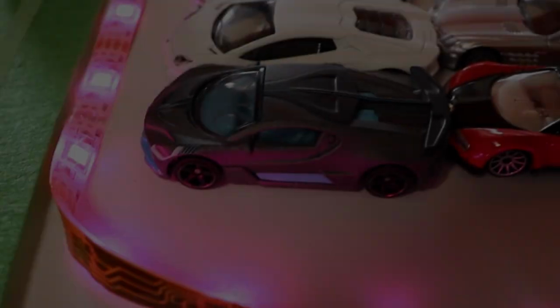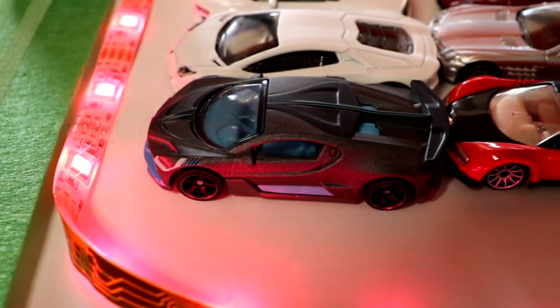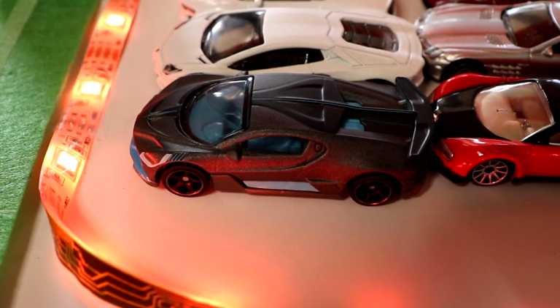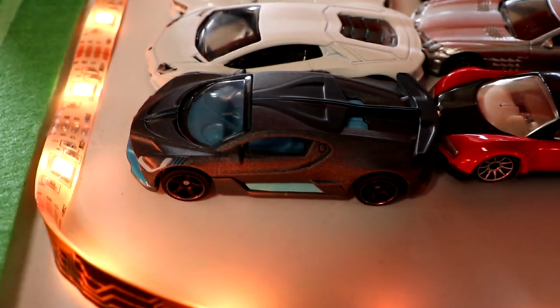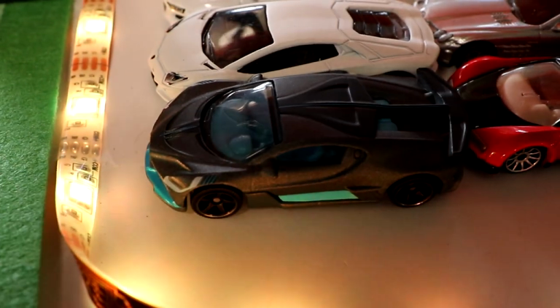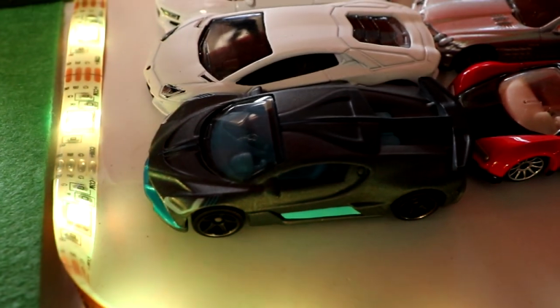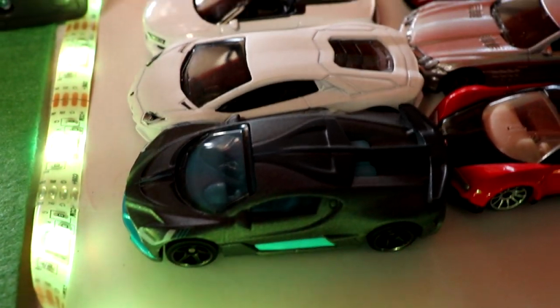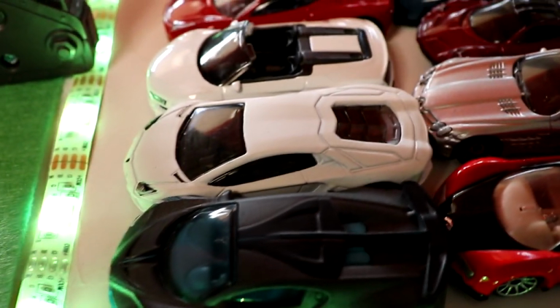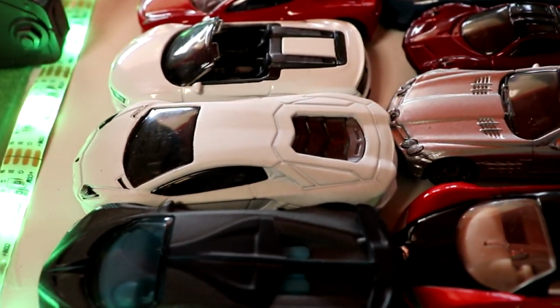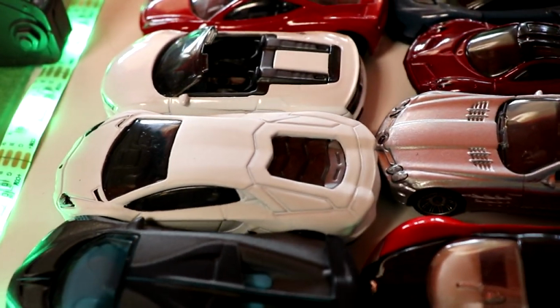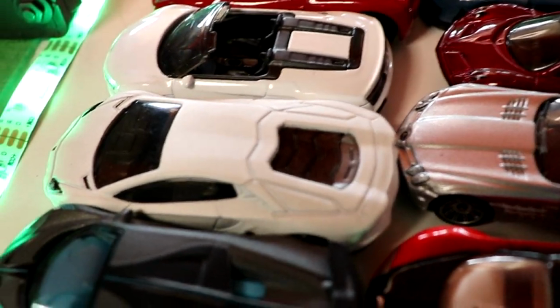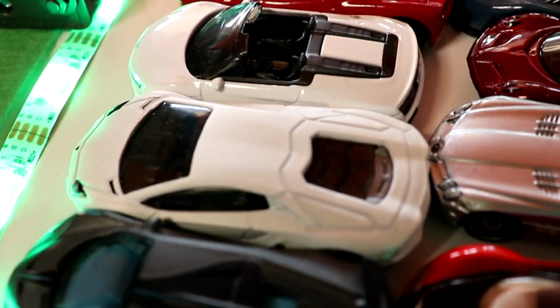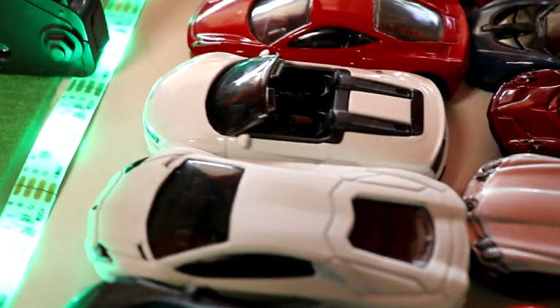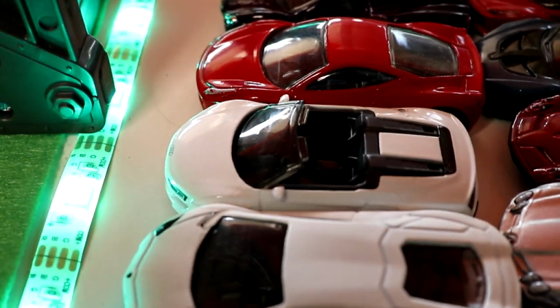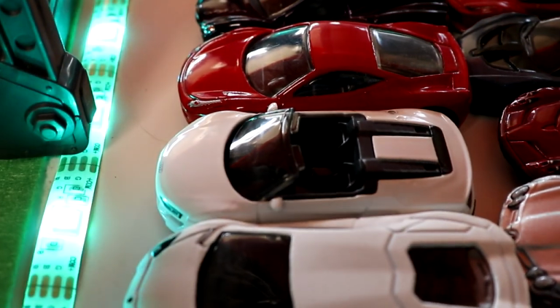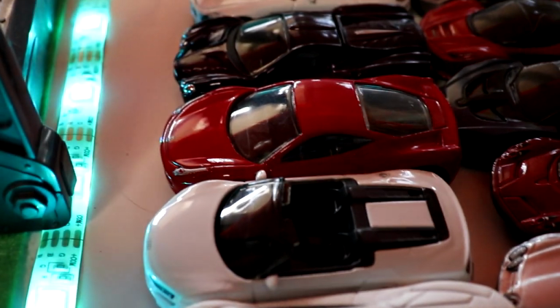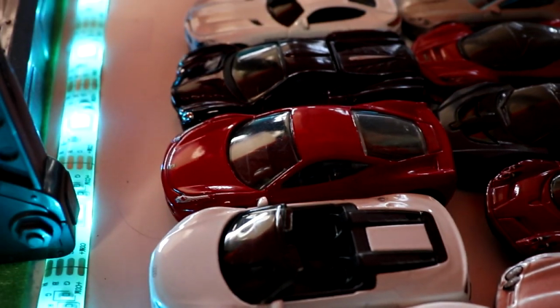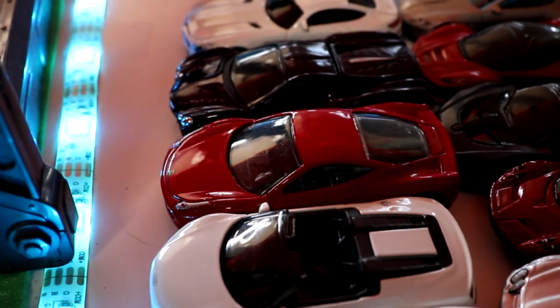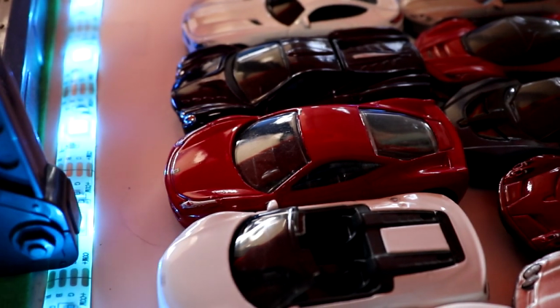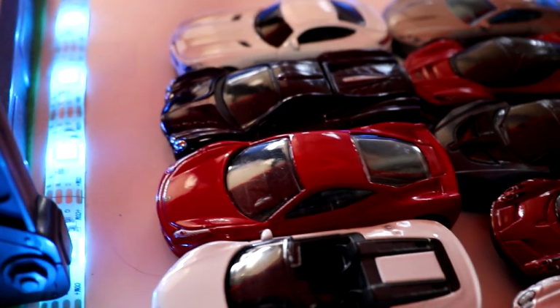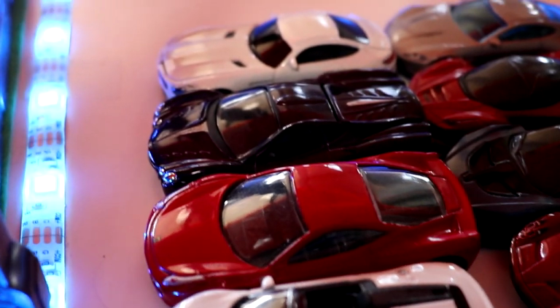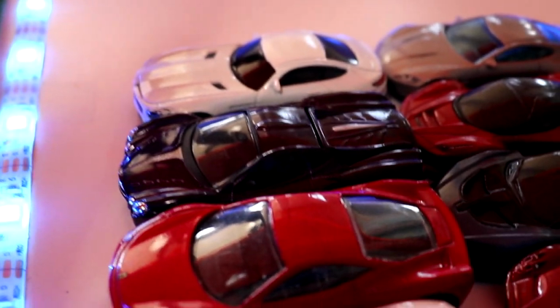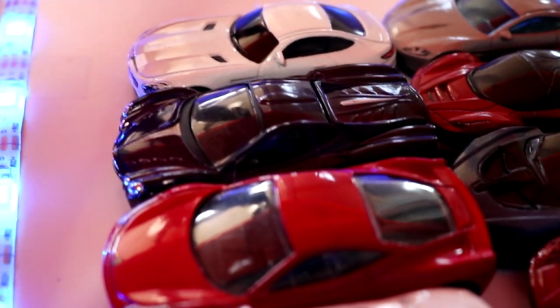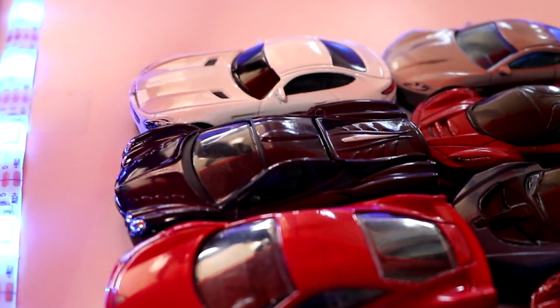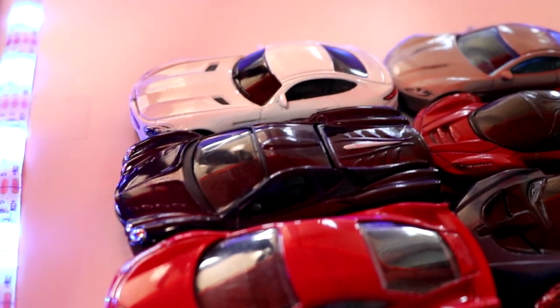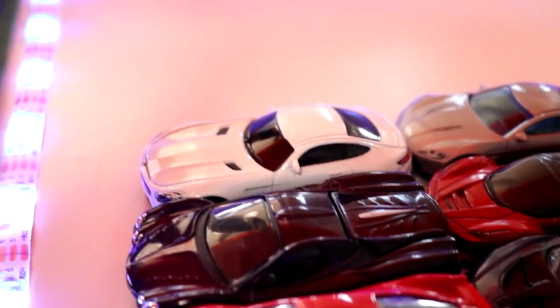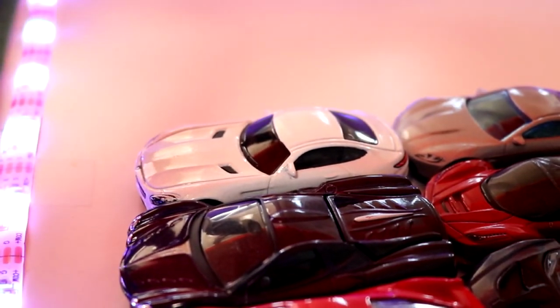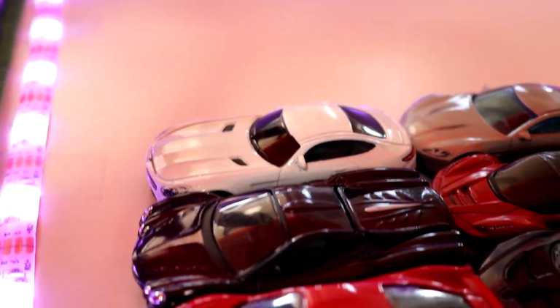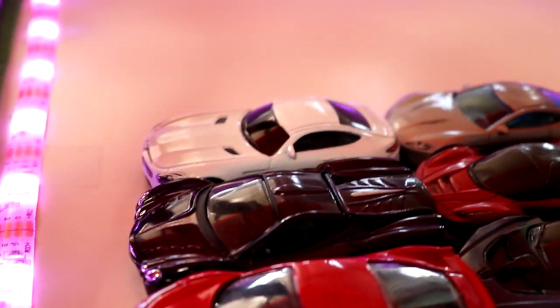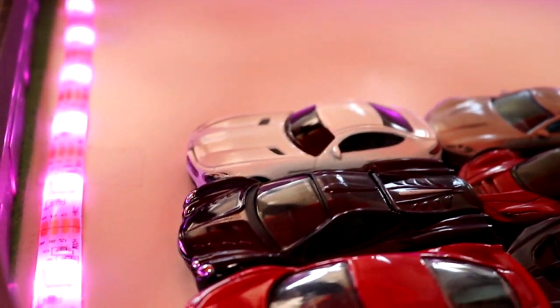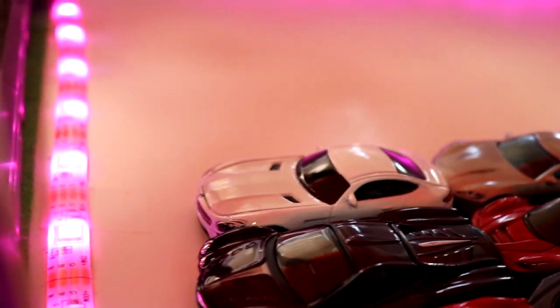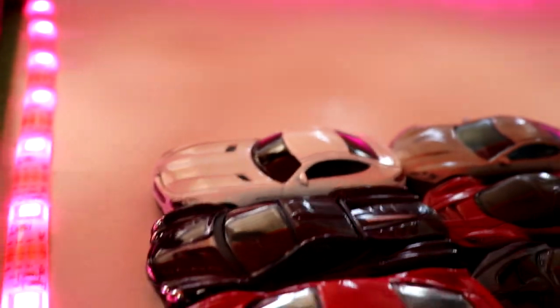In our first race we have the beautiful Bugatti Devo, the Lamborghini Aventador, the Audi R8 Spyder, the Ferrari 458, the Mitsuoca Orochi, and the Mercedes-Benz AMG.